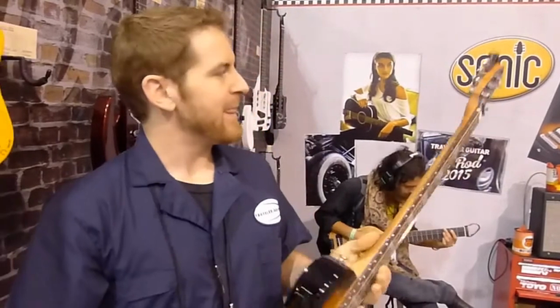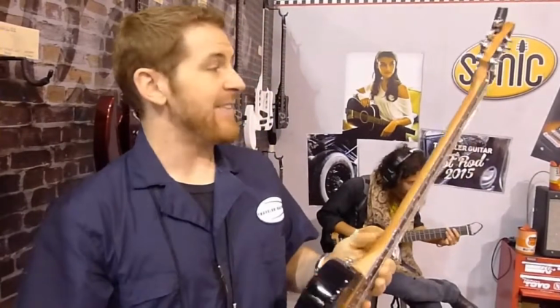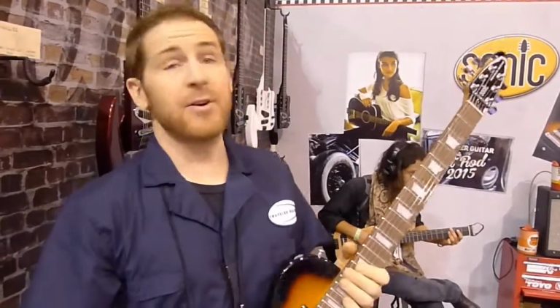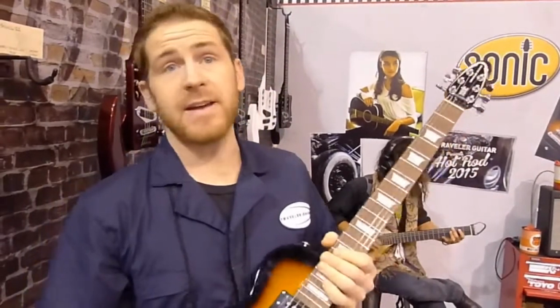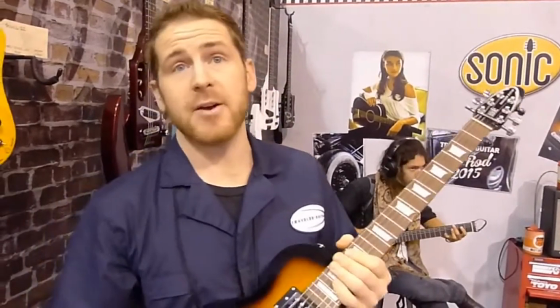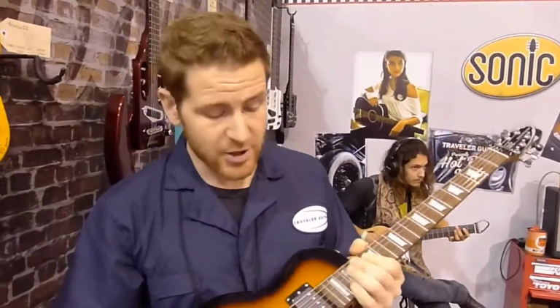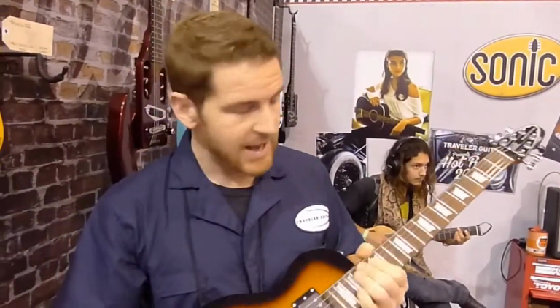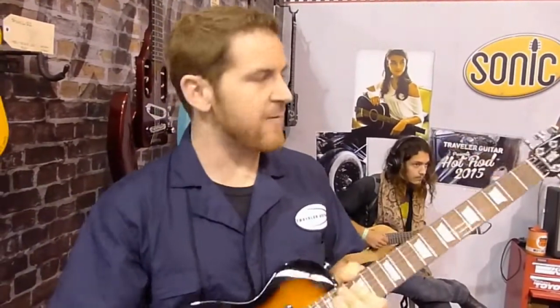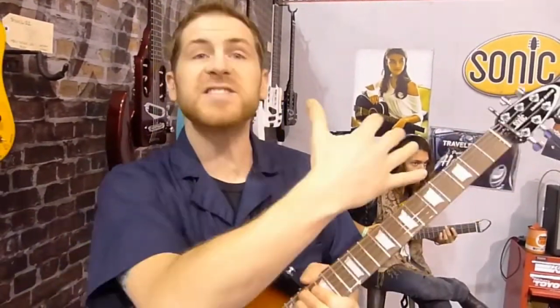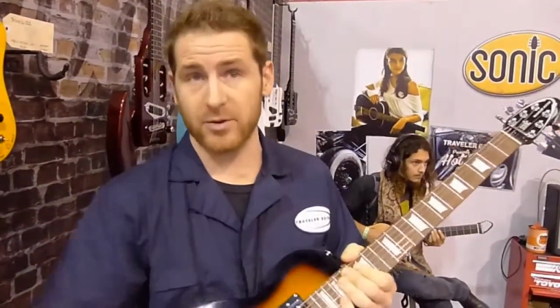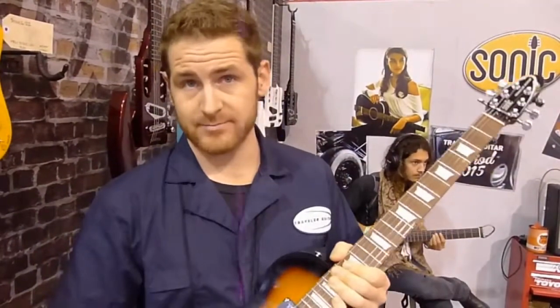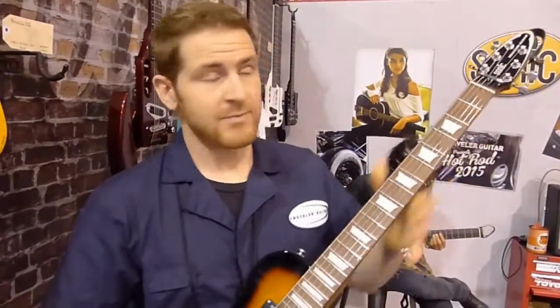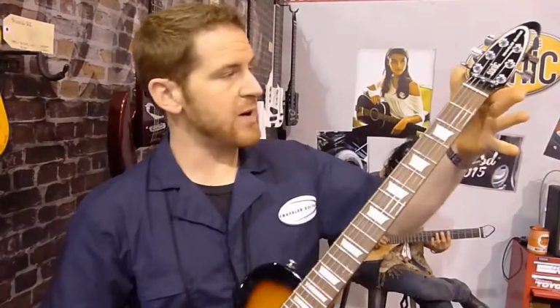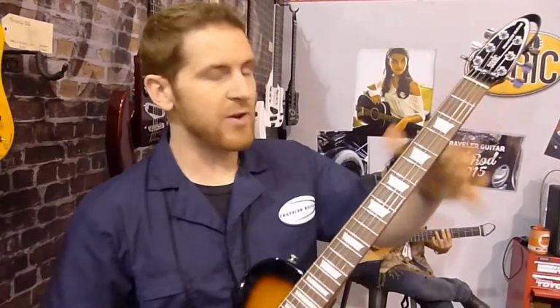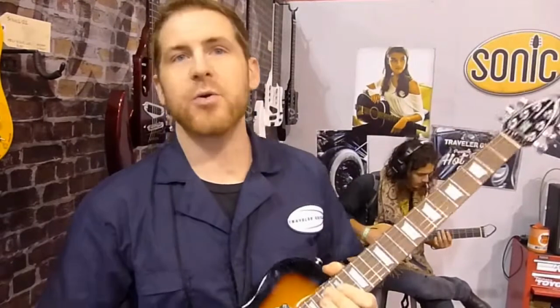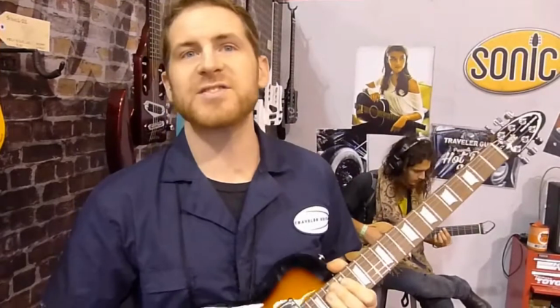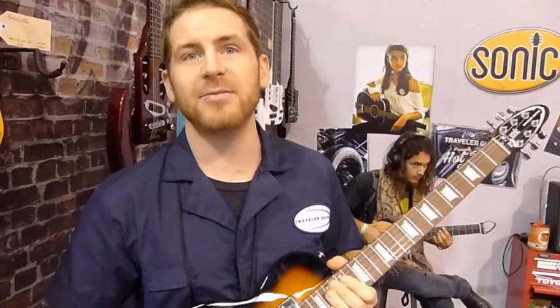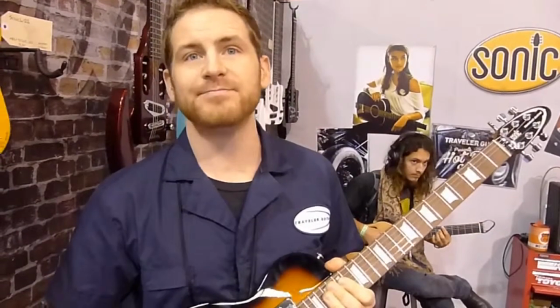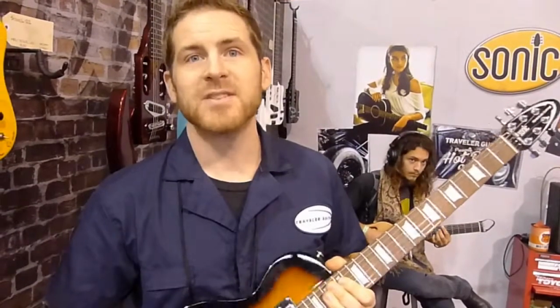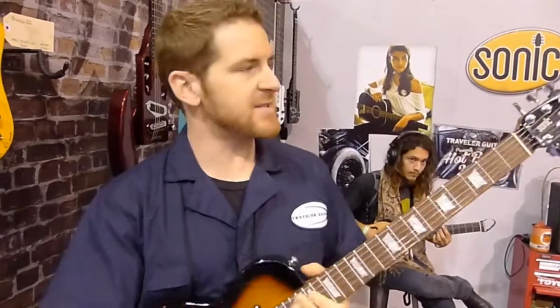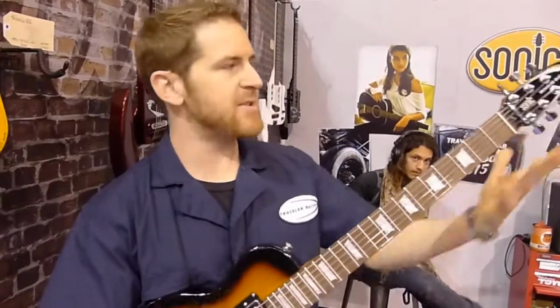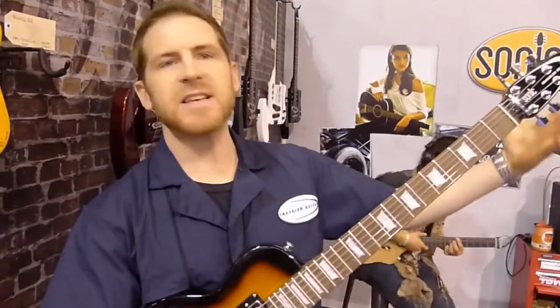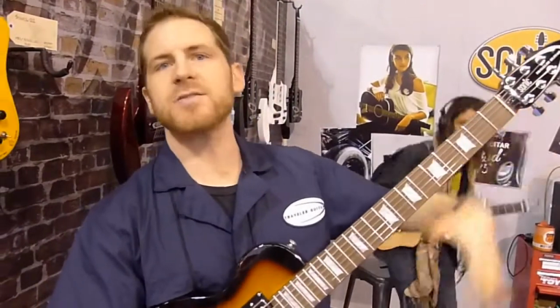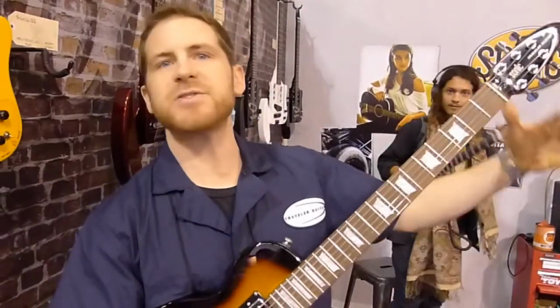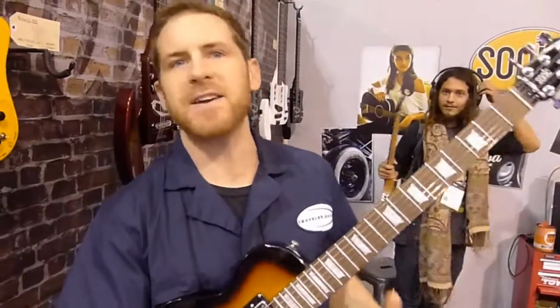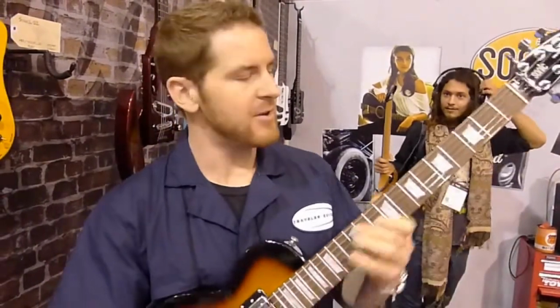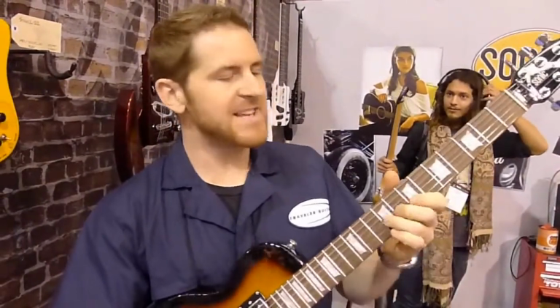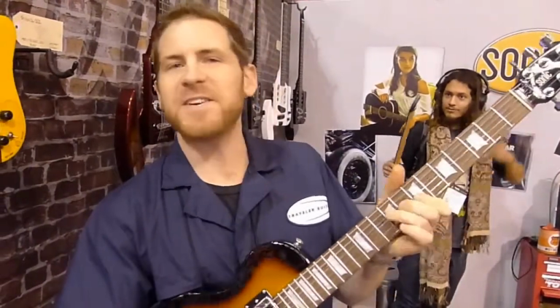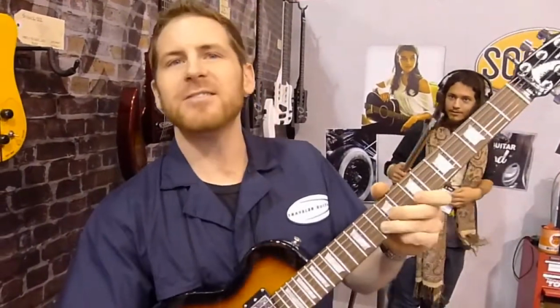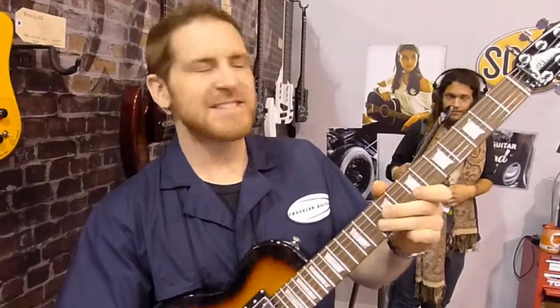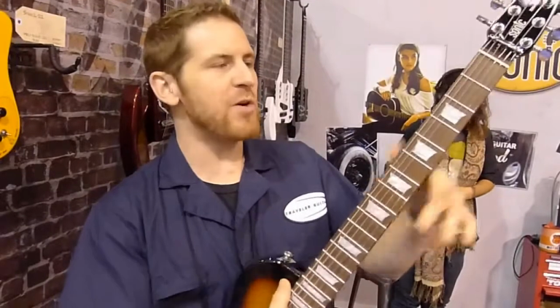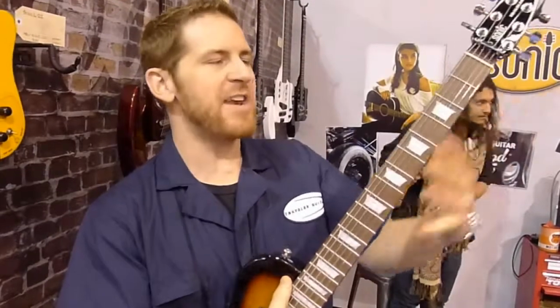And they sound great — they sound really good. They're full scale: 24 and three-quarter inch scale. So it's the same as your Les Paul, same as your Fender, same feel, same width on the neck.